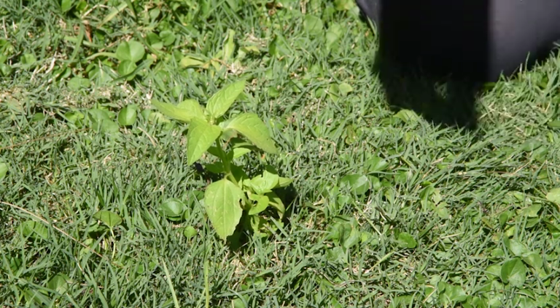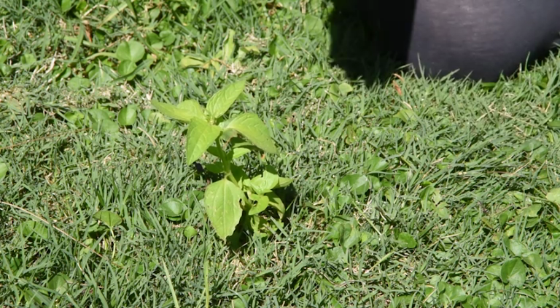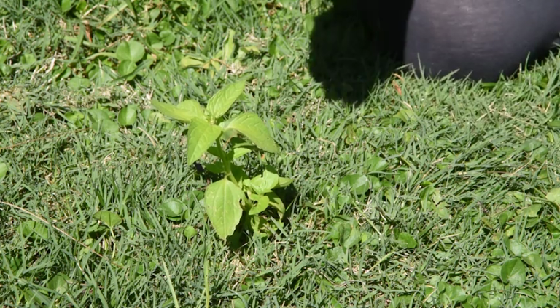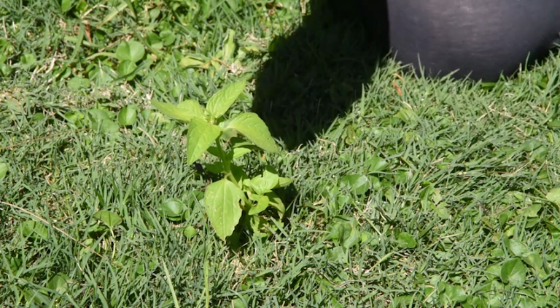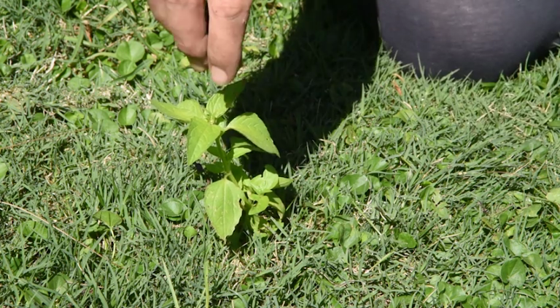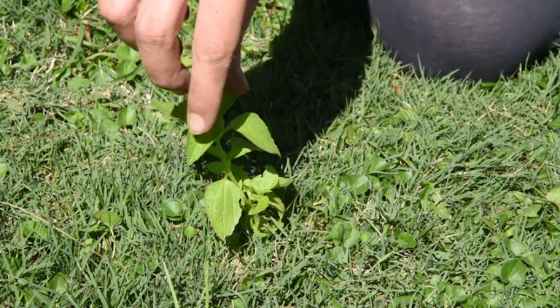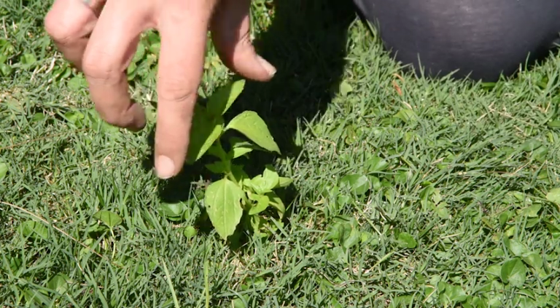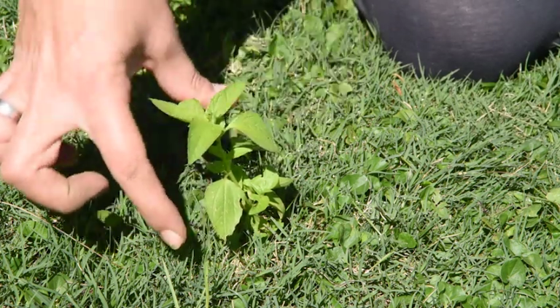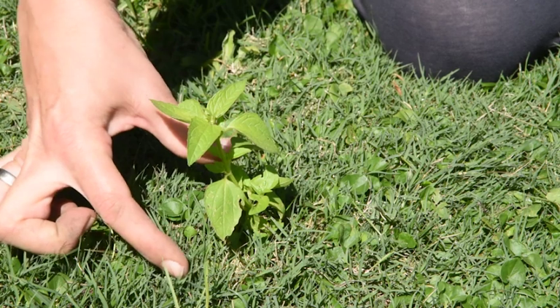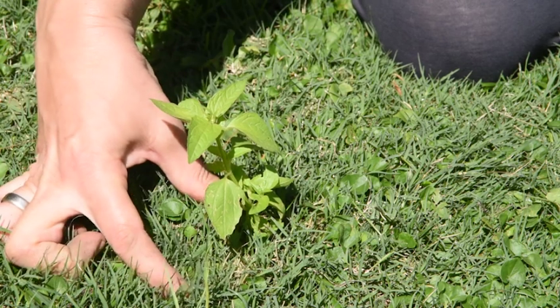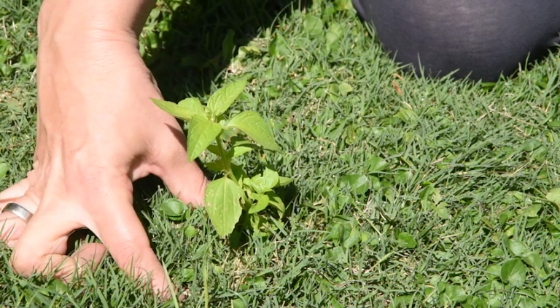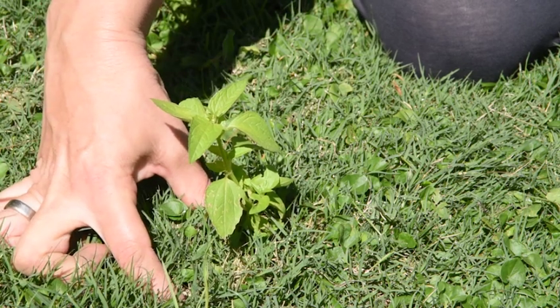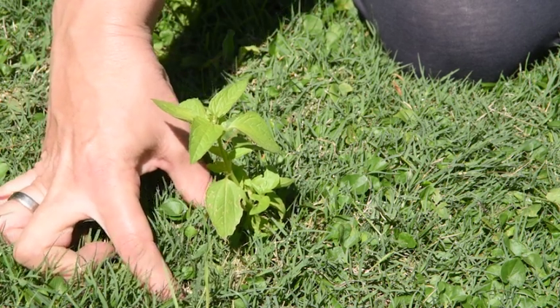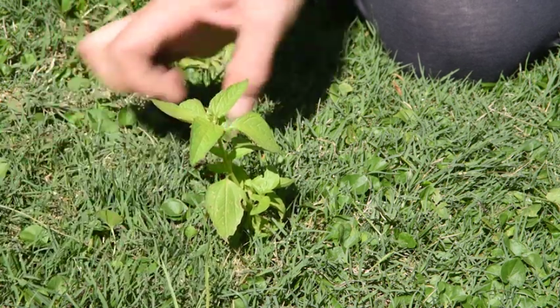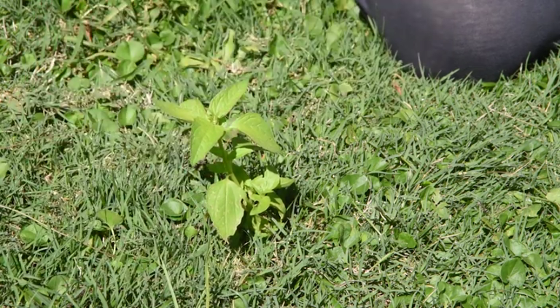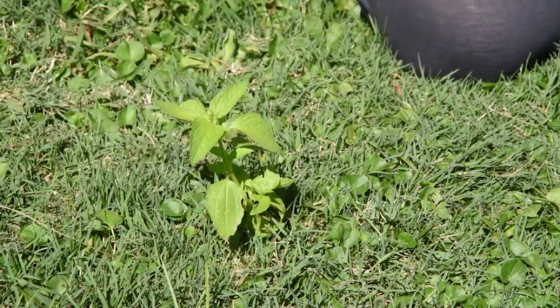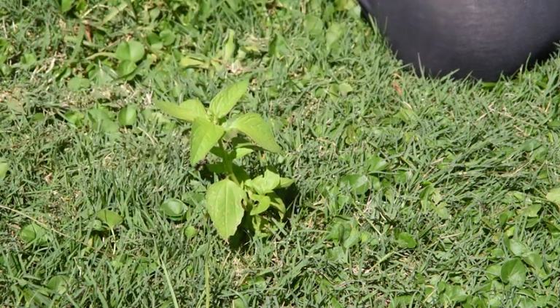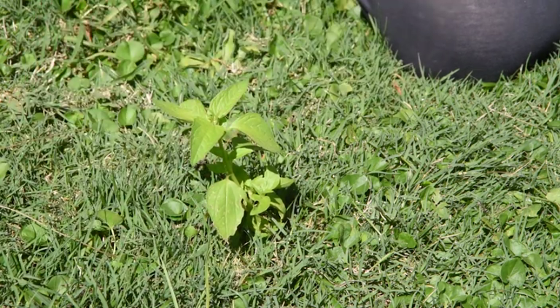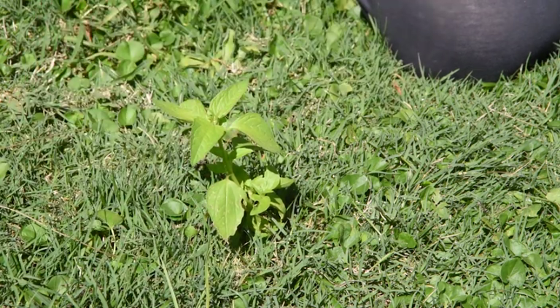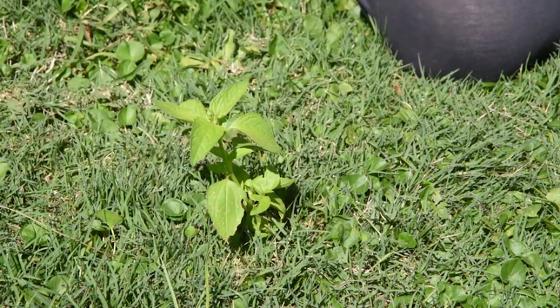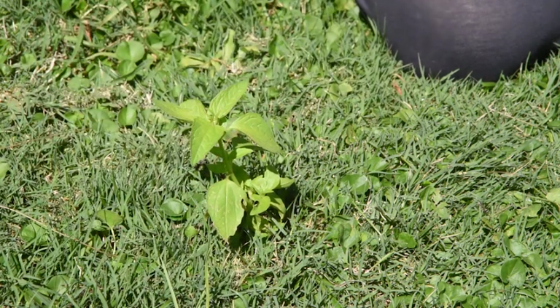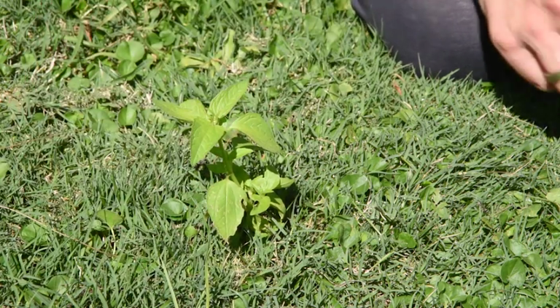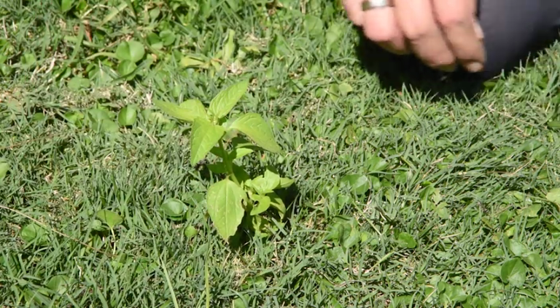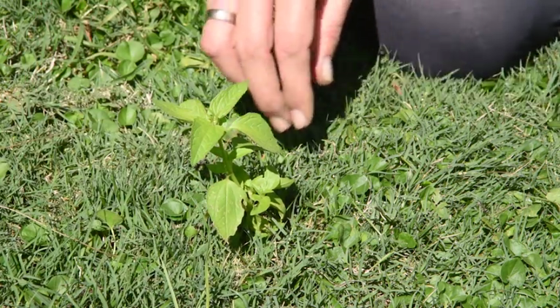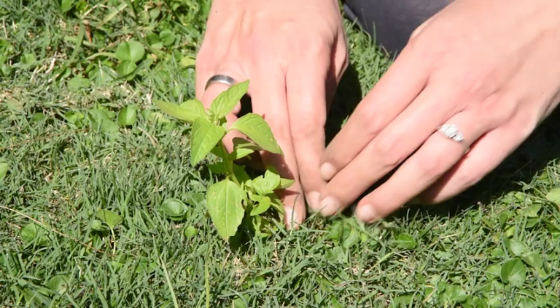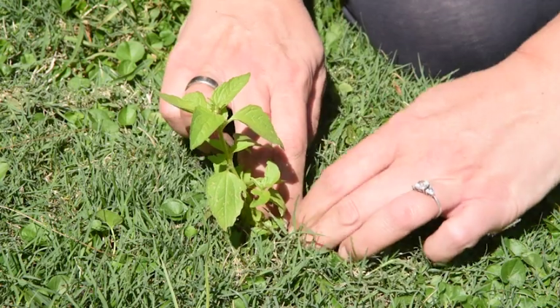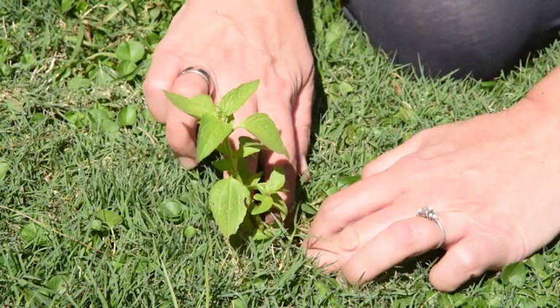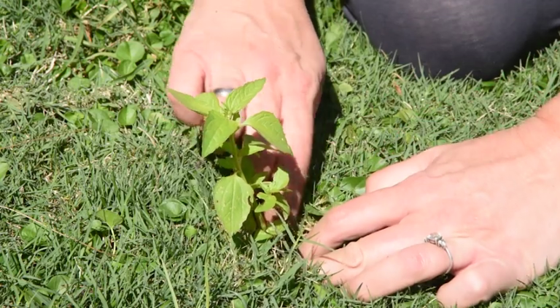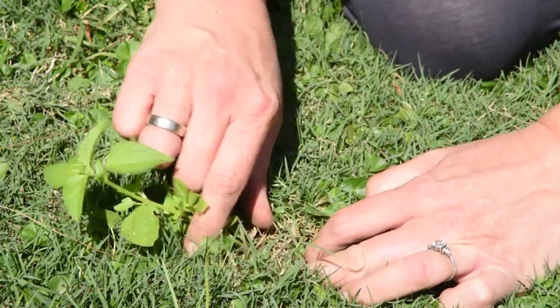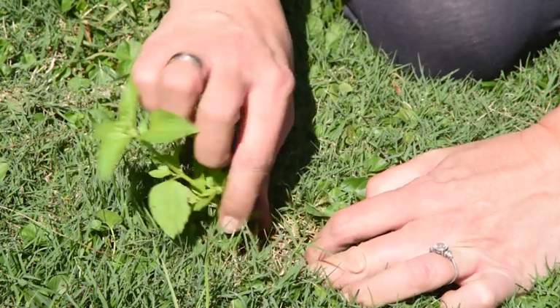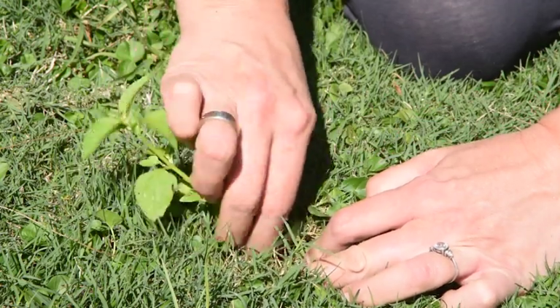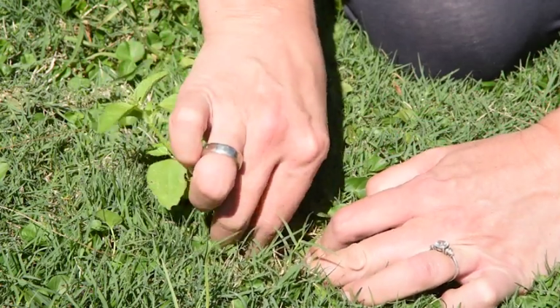What do you imagine would happen when it rains? Yes, the water would land and run down and help the roots find water that way. Let's pull it up and see what kind of root system this weed has.